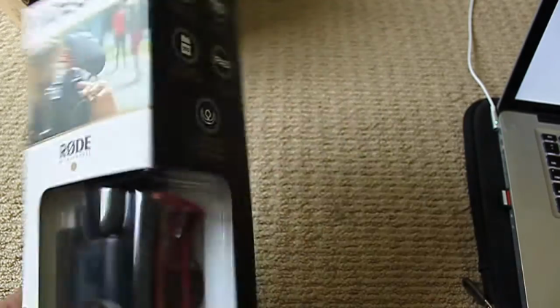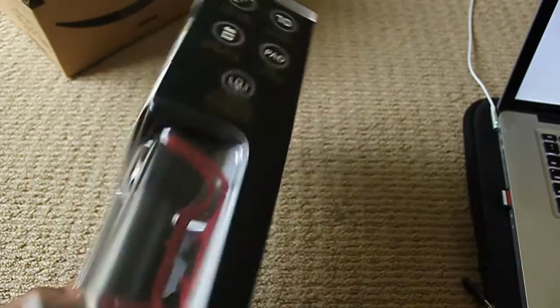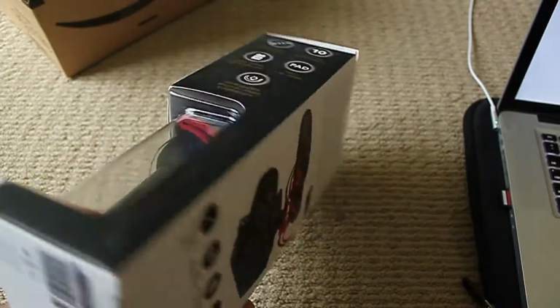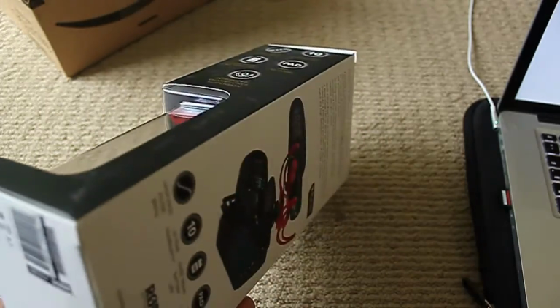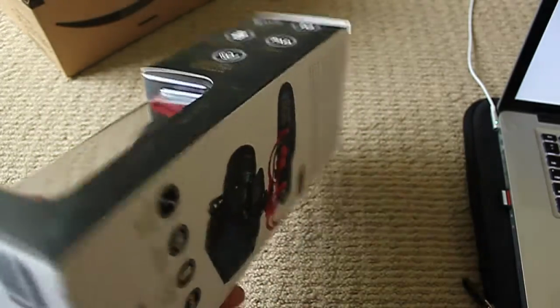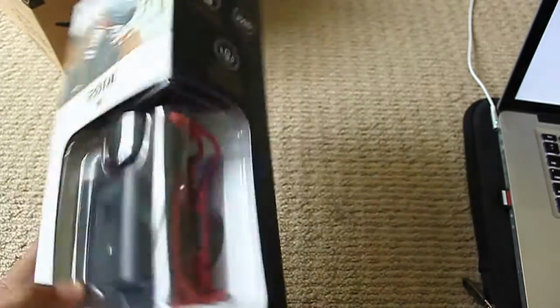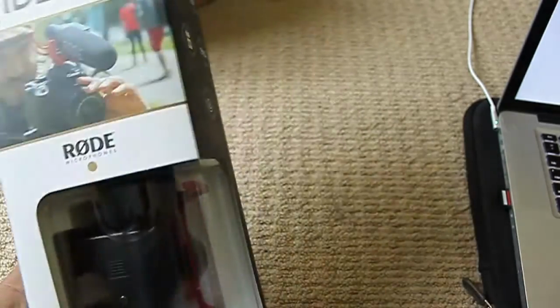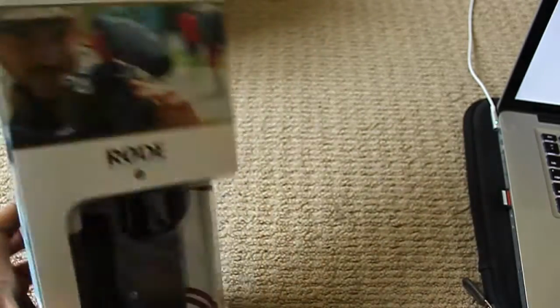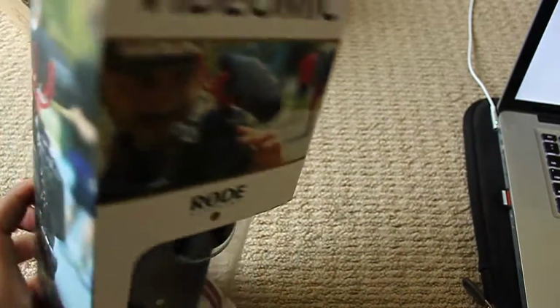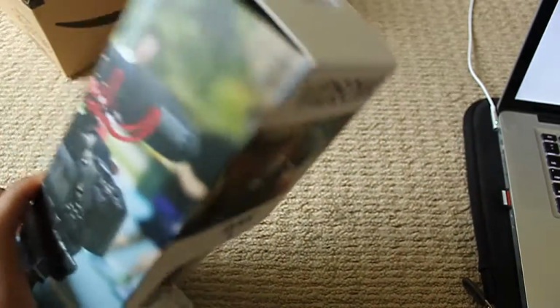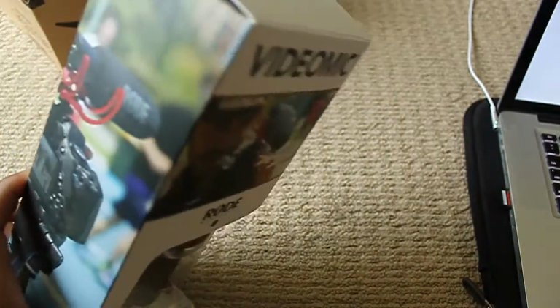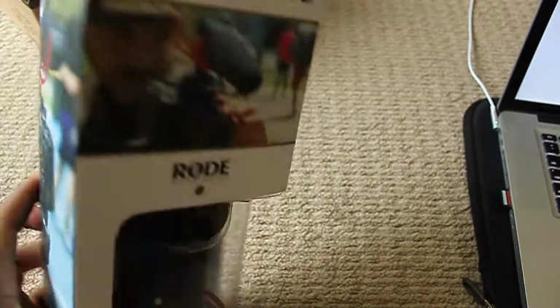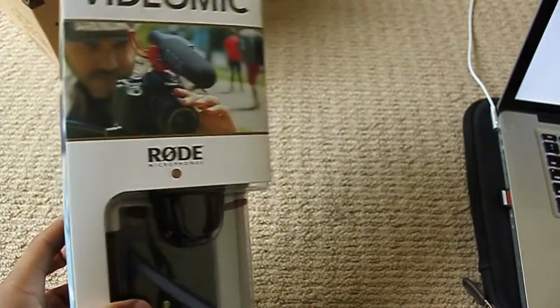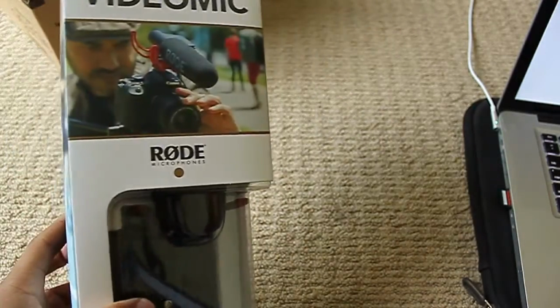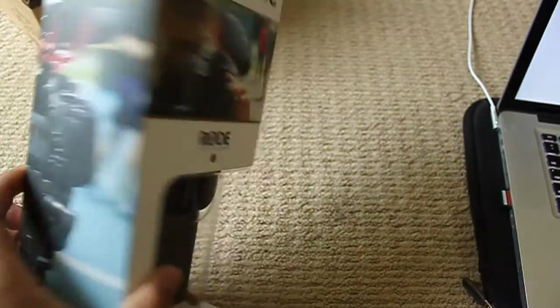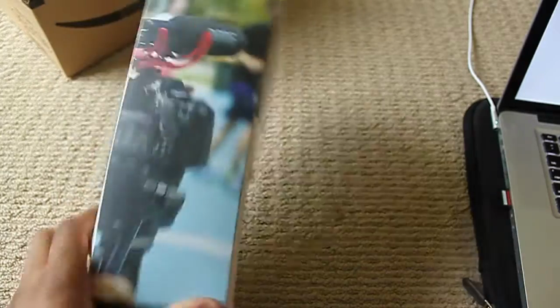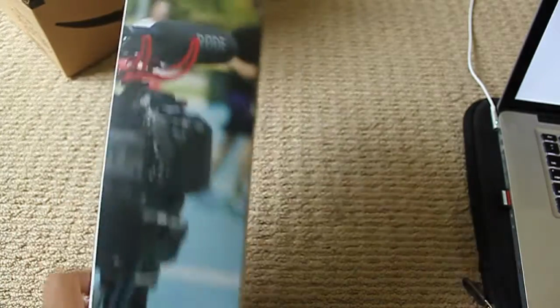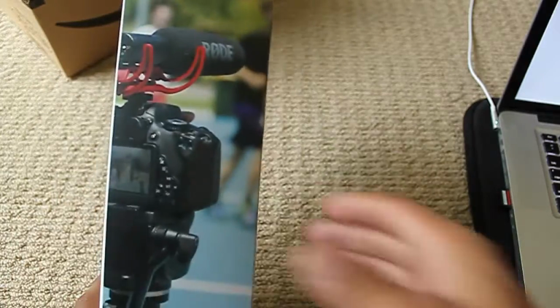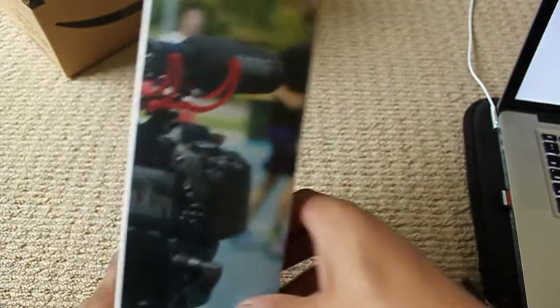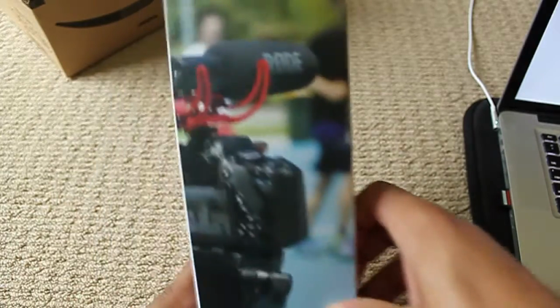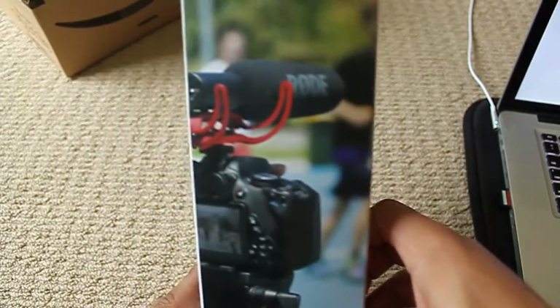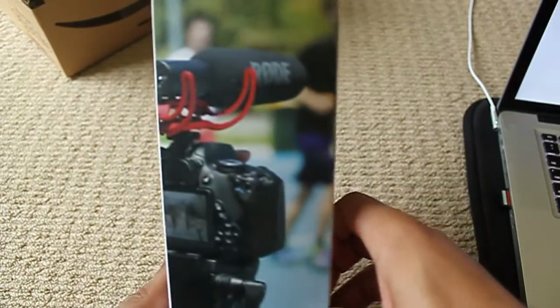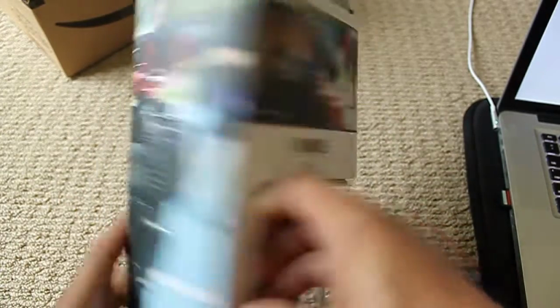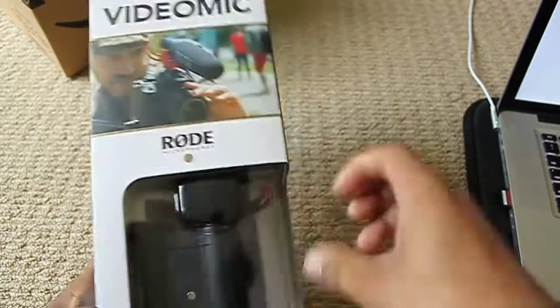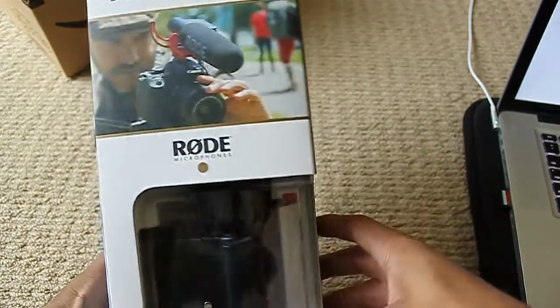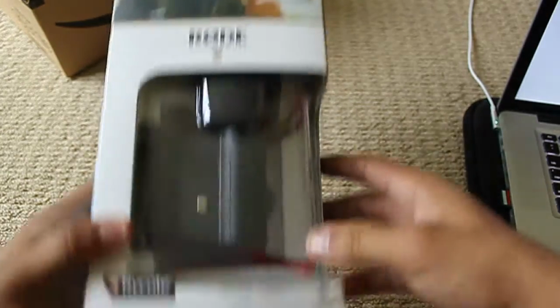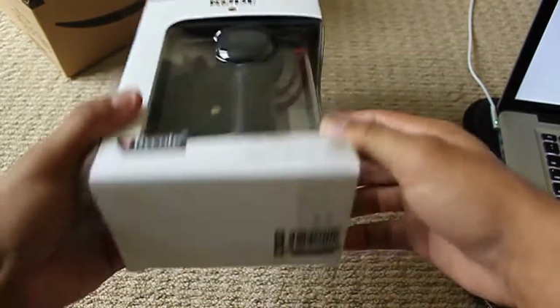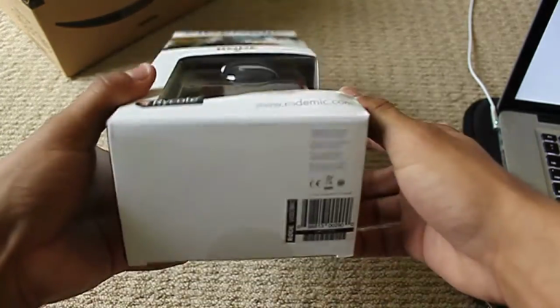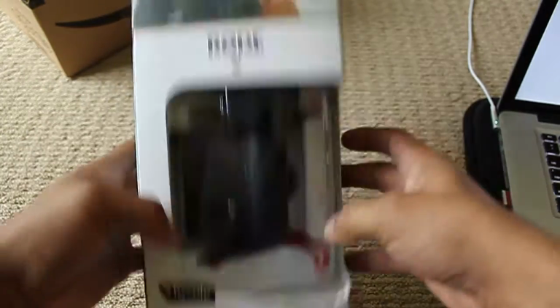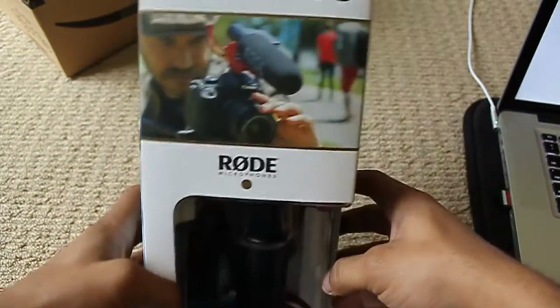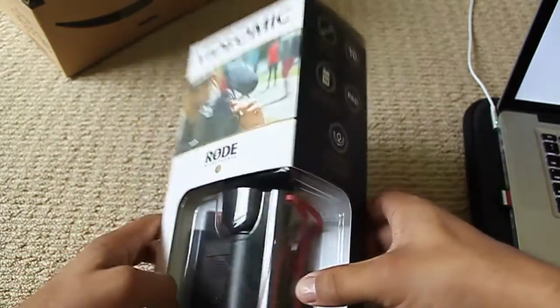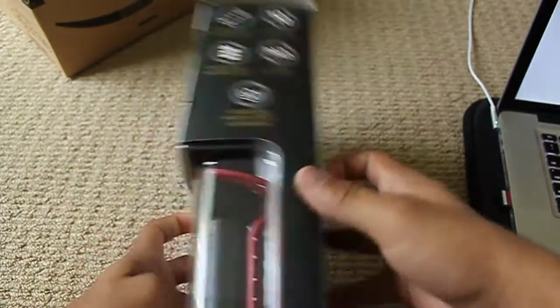I've always wanted to get one. I'm going to take another vacation where I can hopefully use it. This is sort of what it should look like on the camera, and this is the box itself.